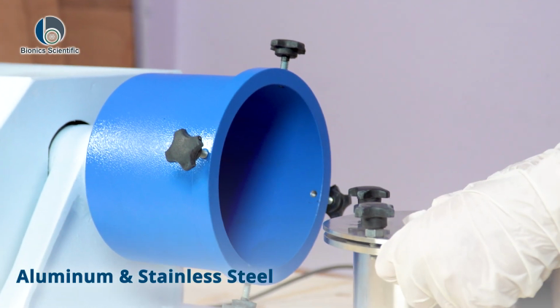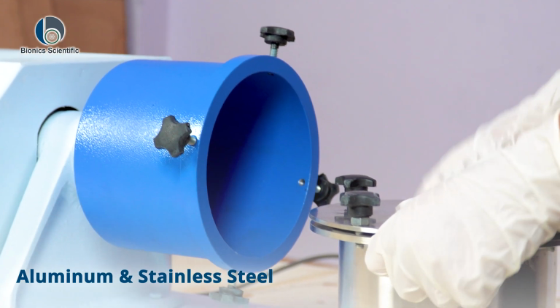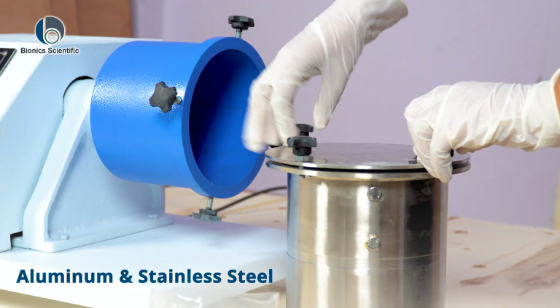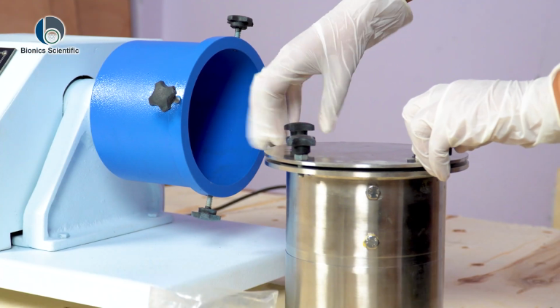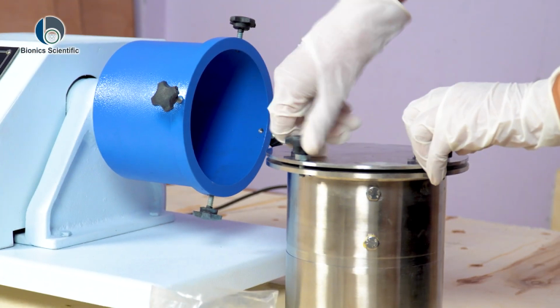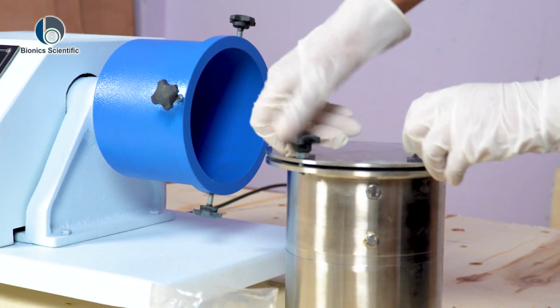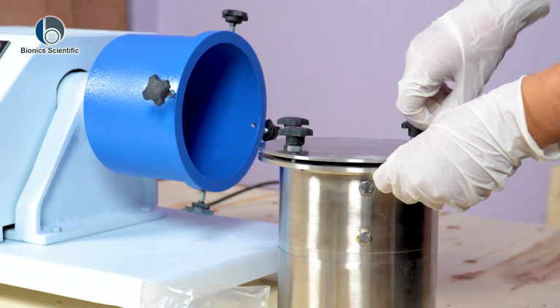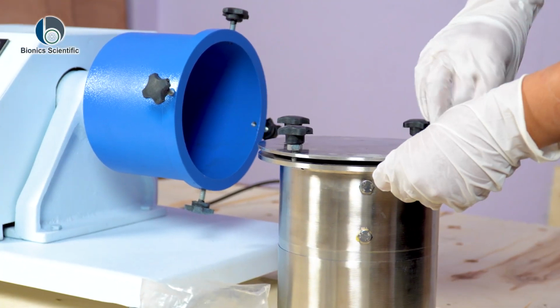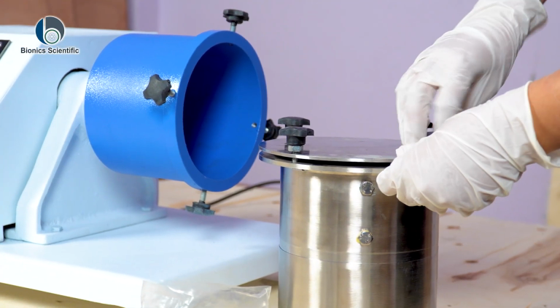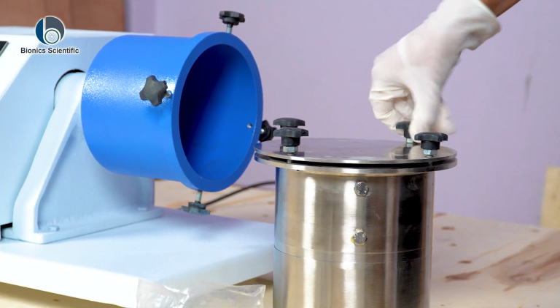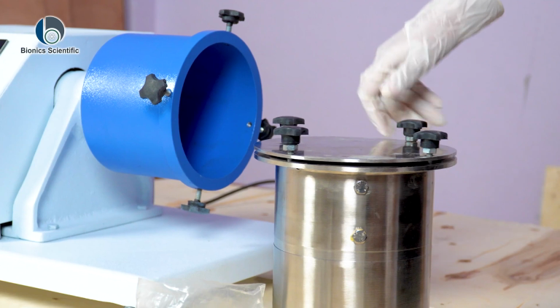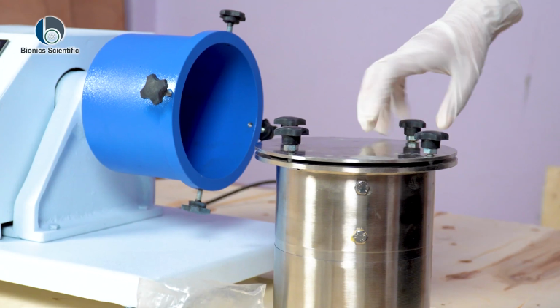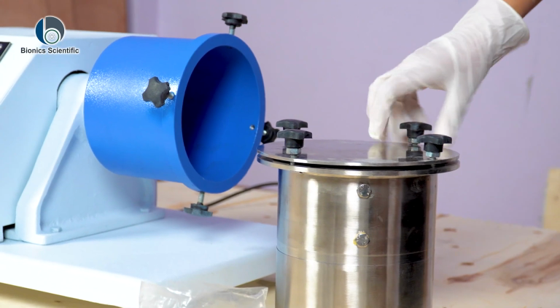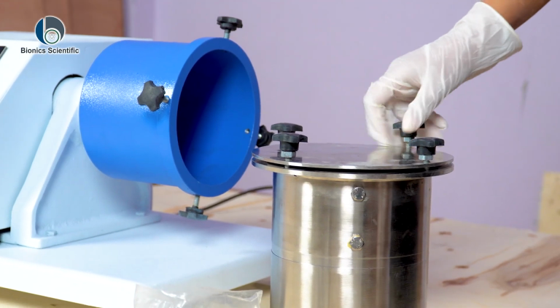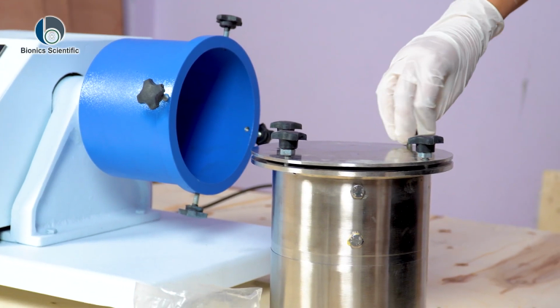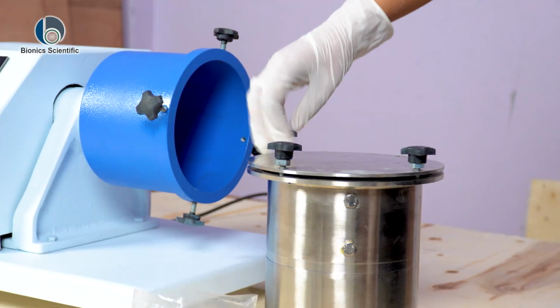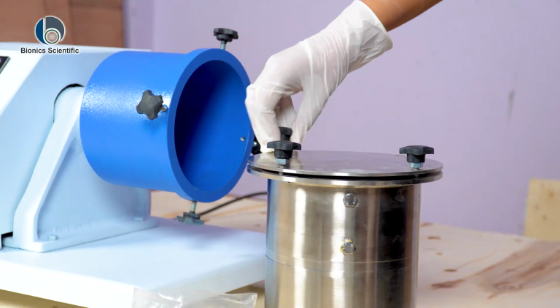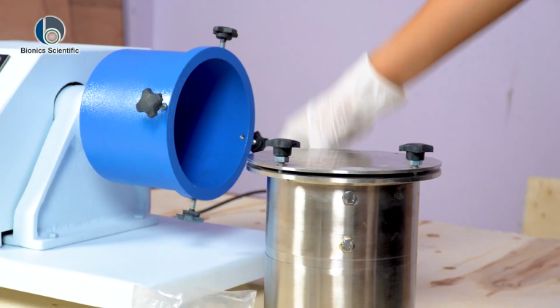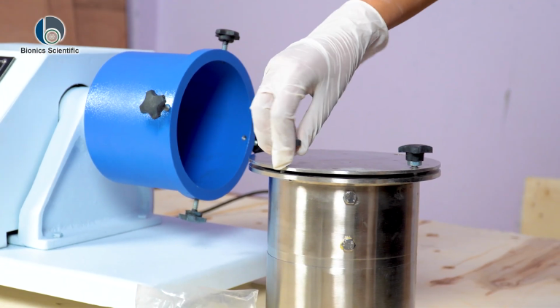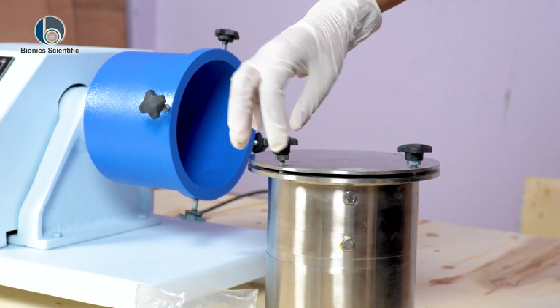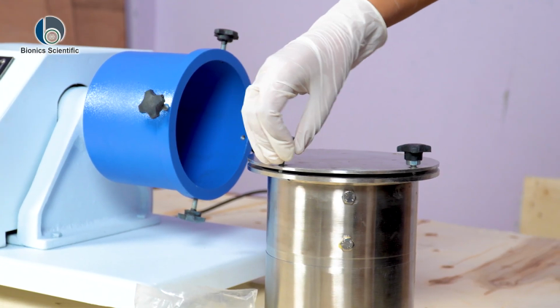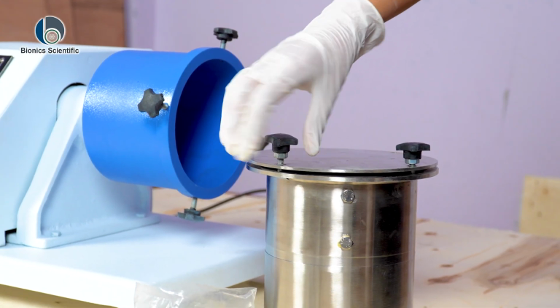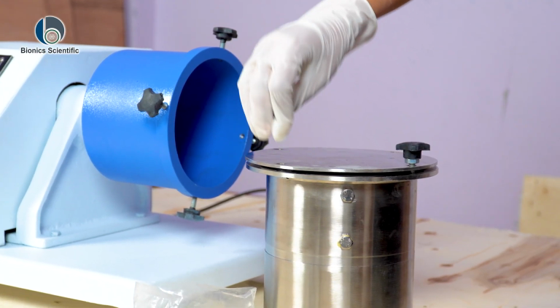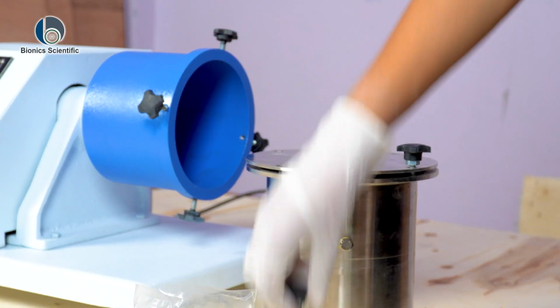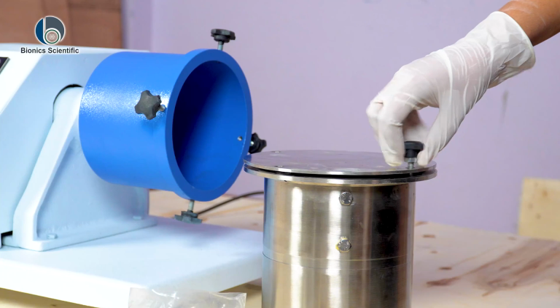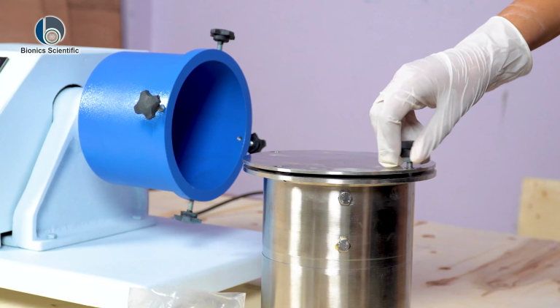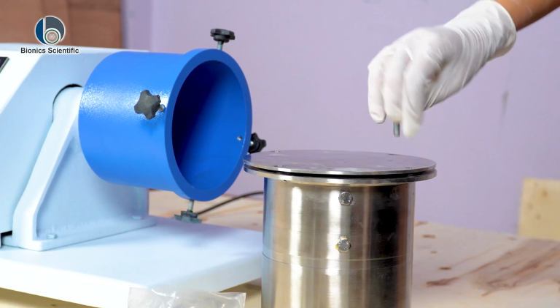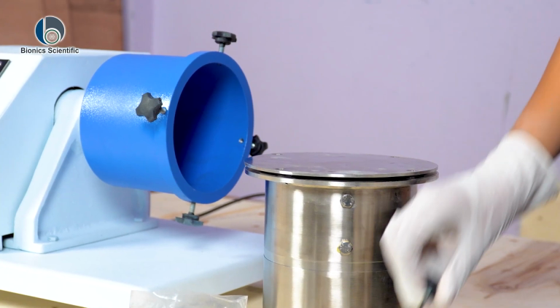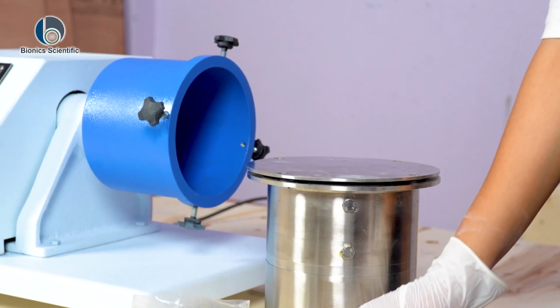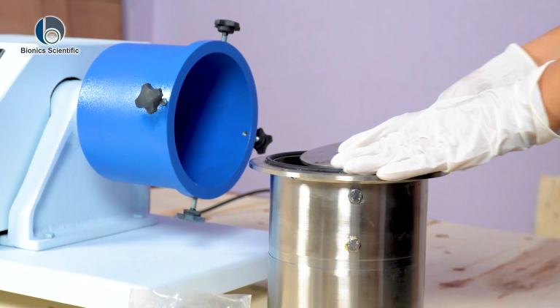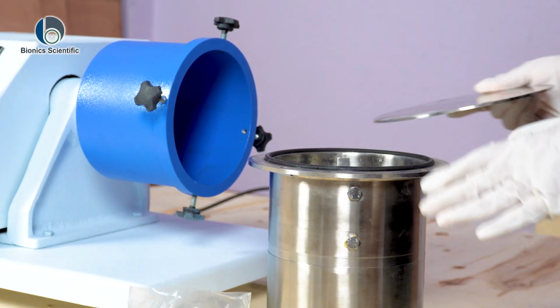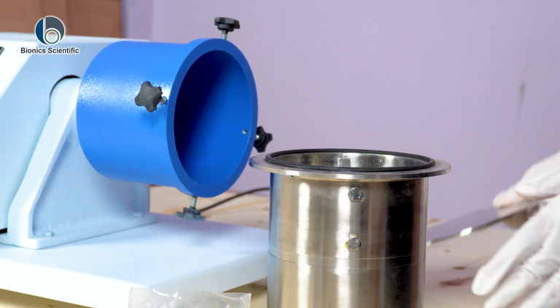The jar is built for long-lasting performance and resistance.